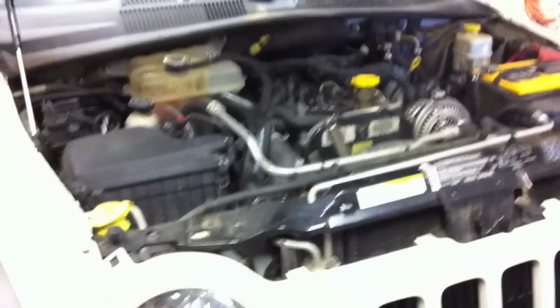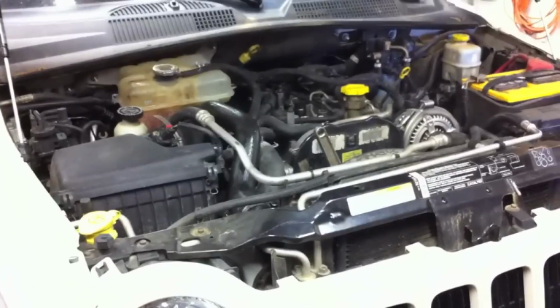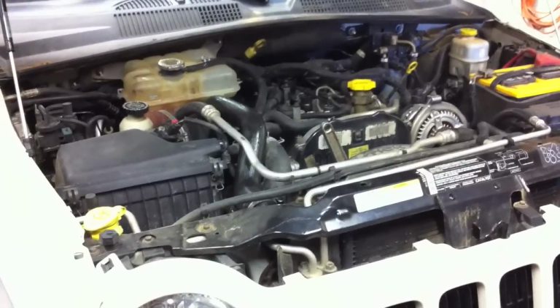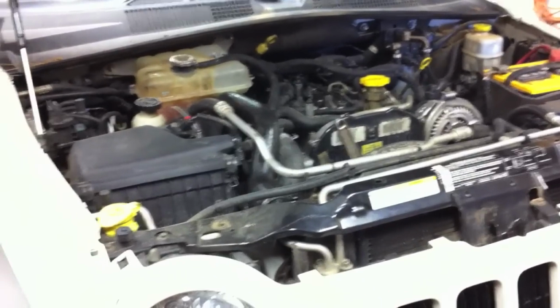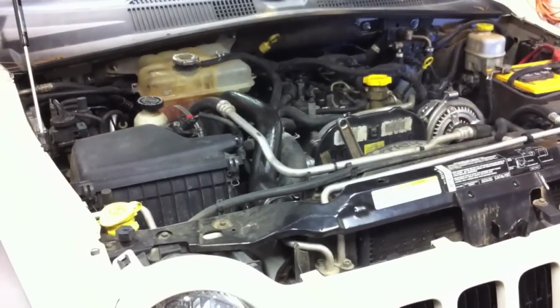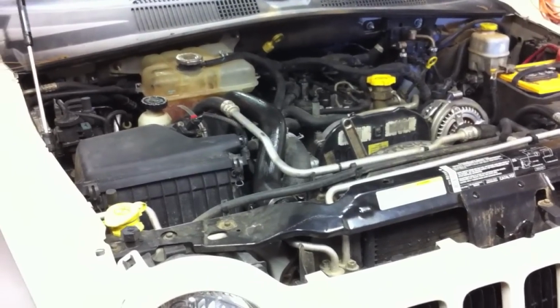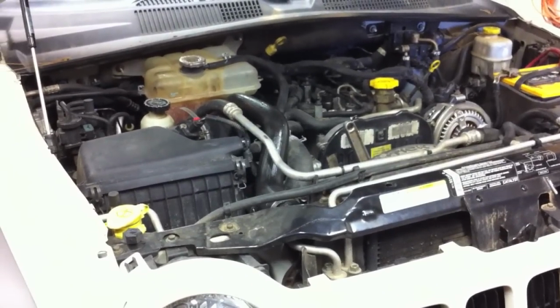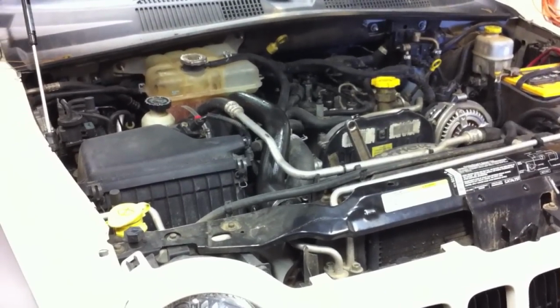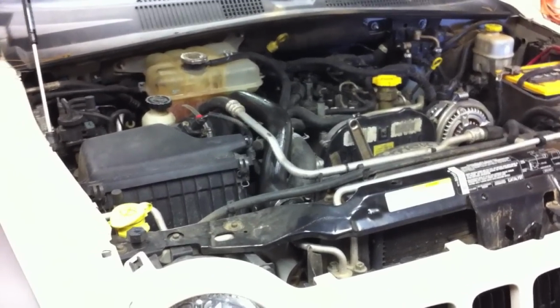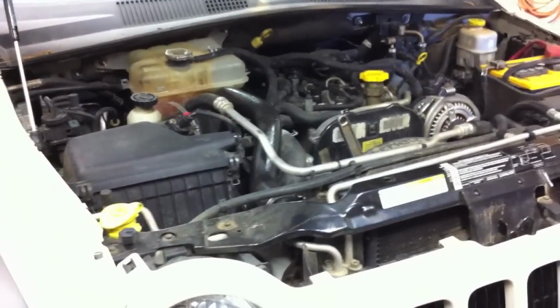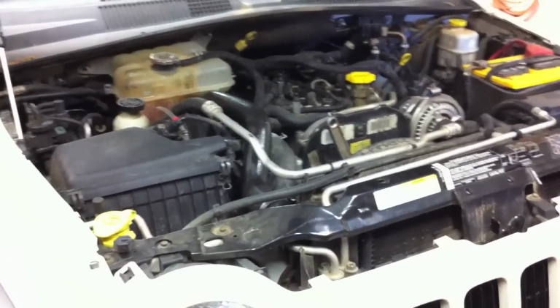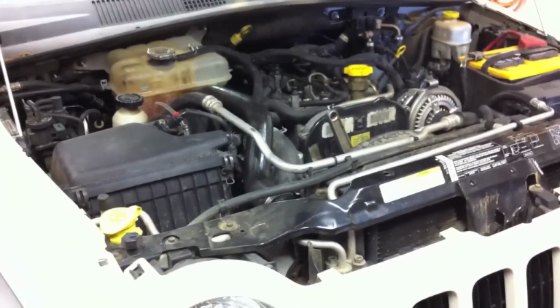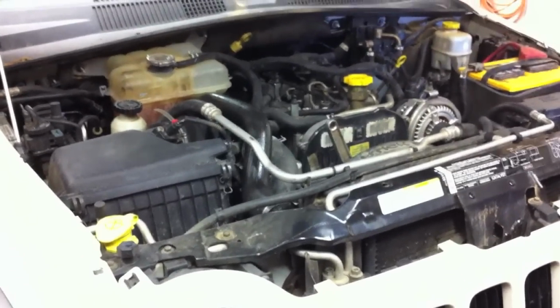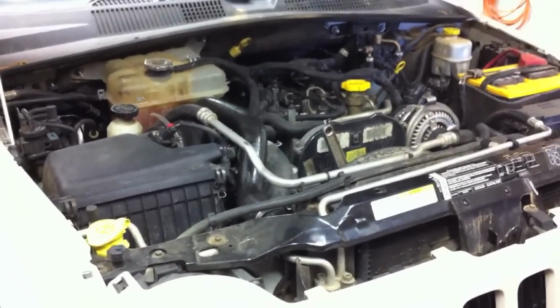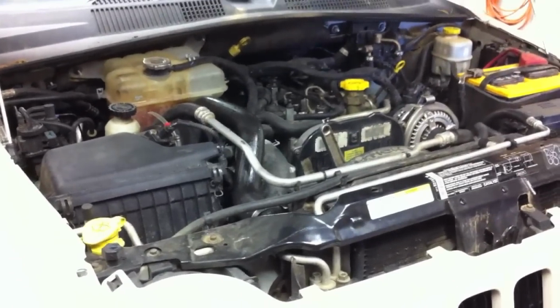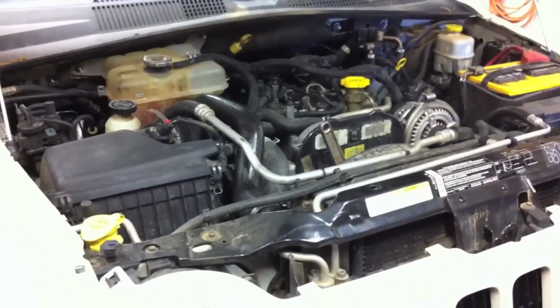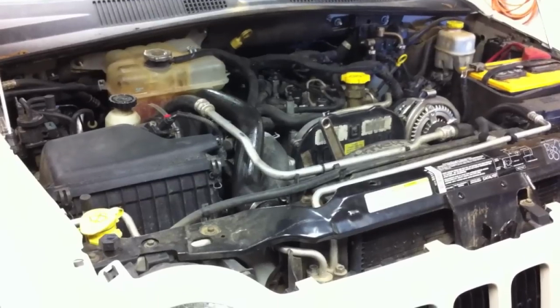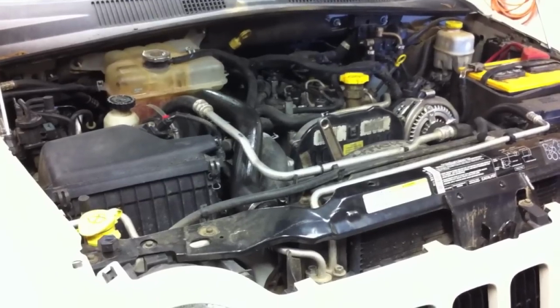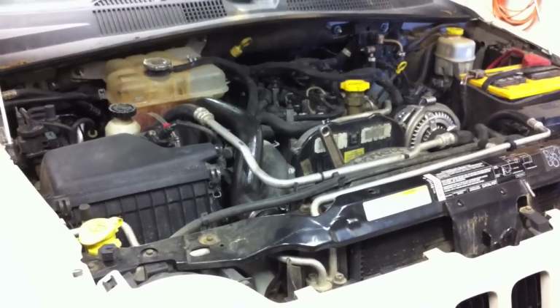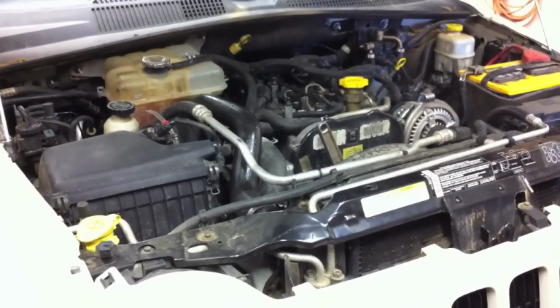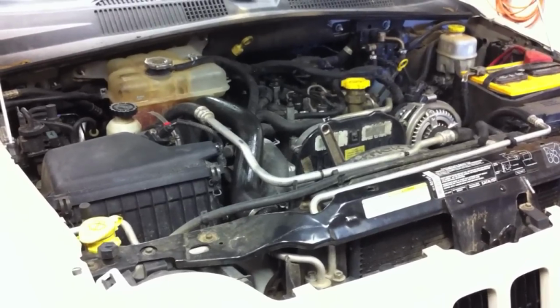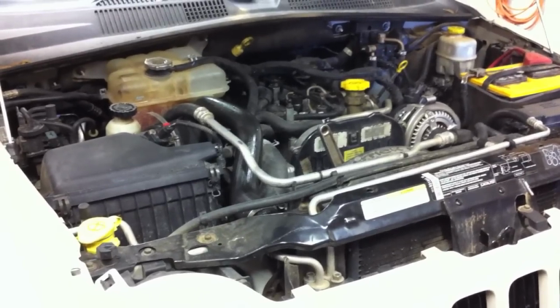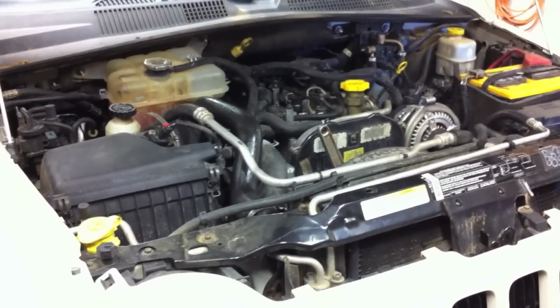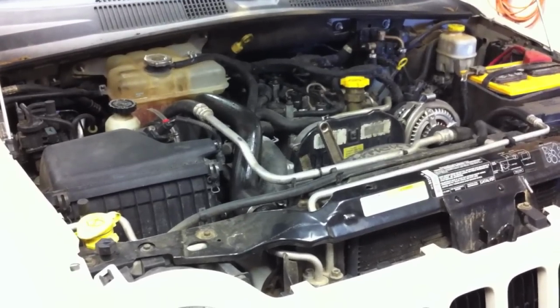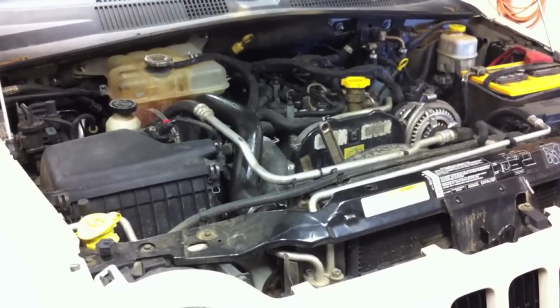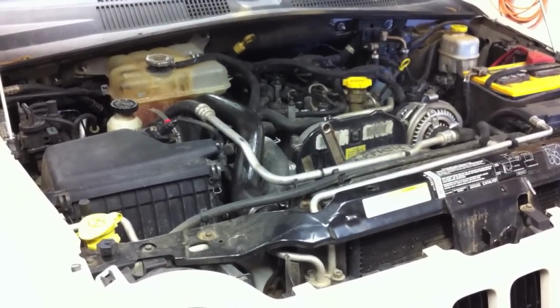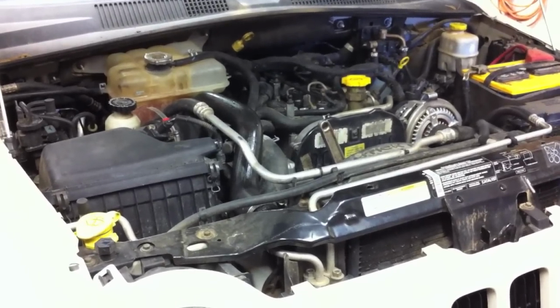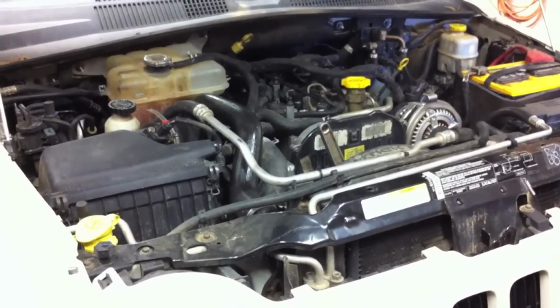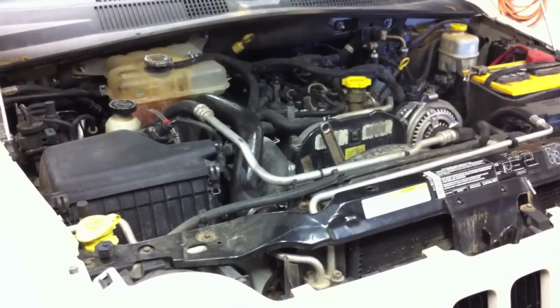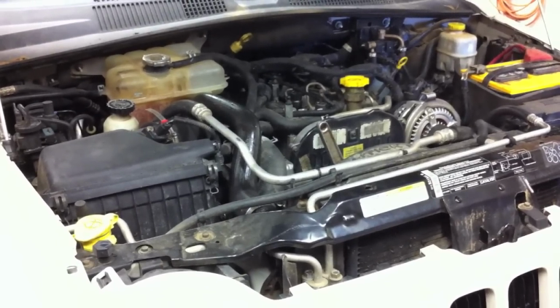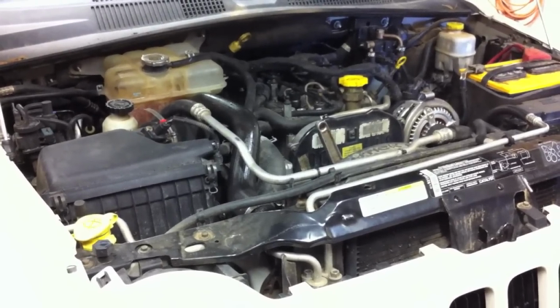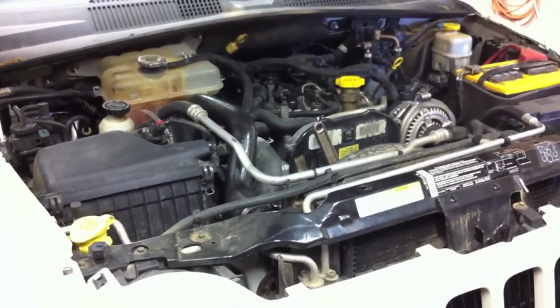This is a Jeep Liberty turbo diesel and today we'll be doing a timing belt job on it. This video should be a quick how-to and give you the basic procedure about what to do.